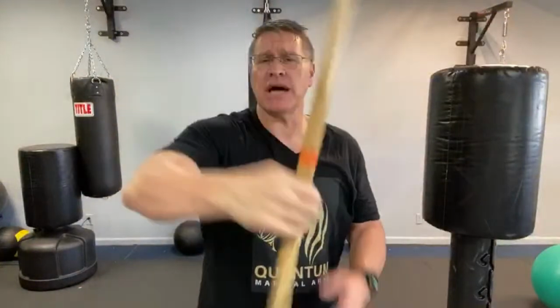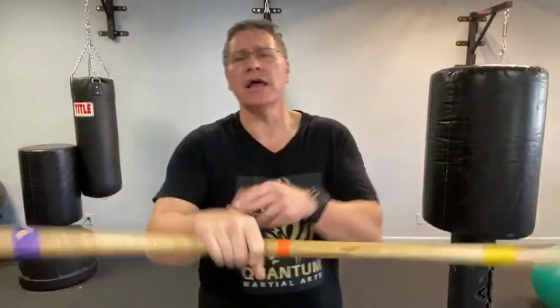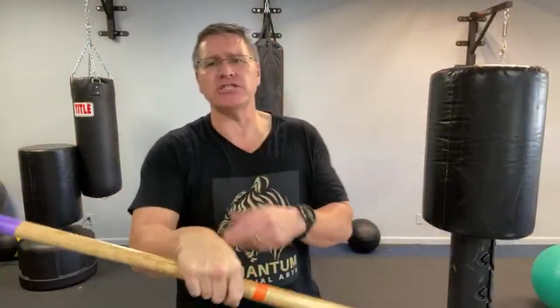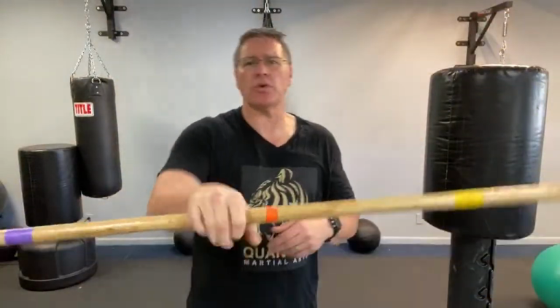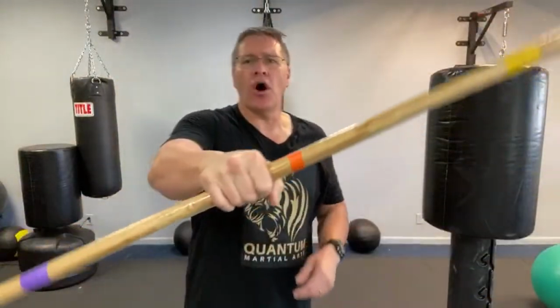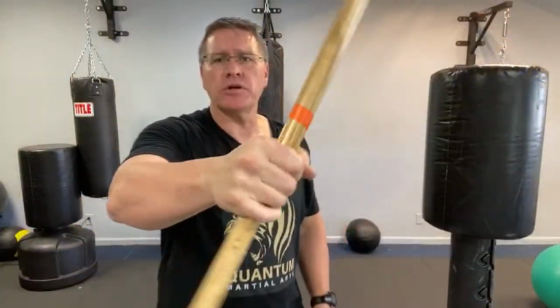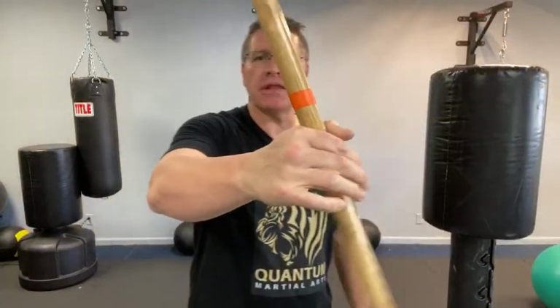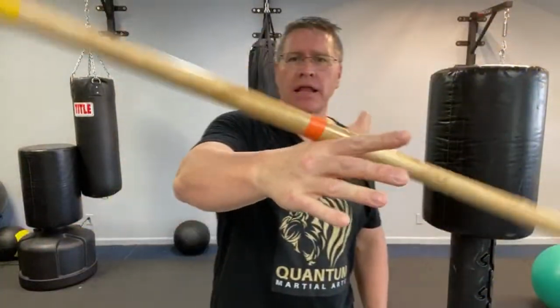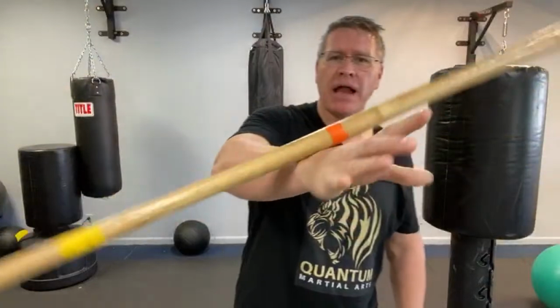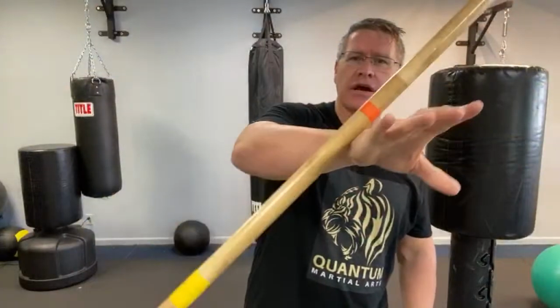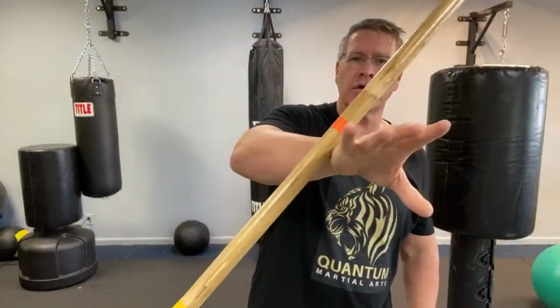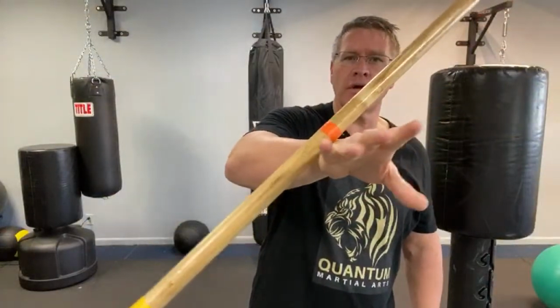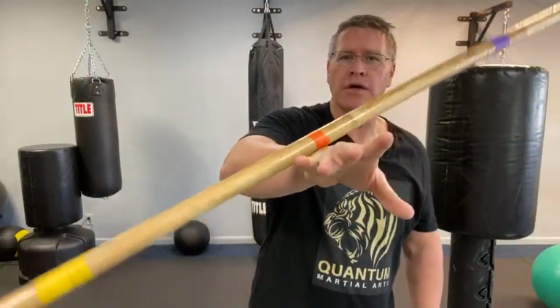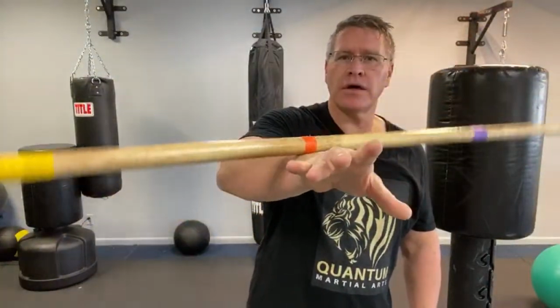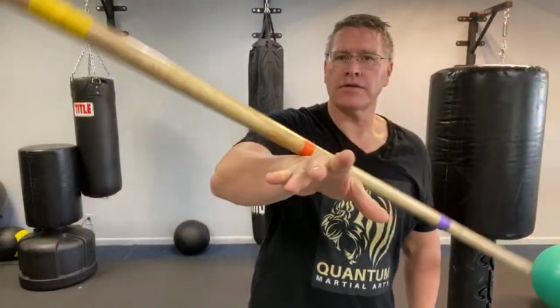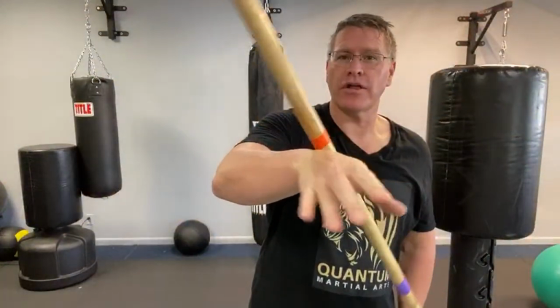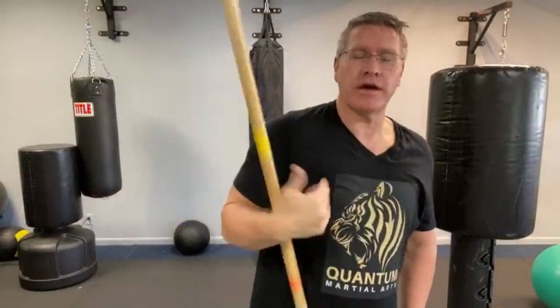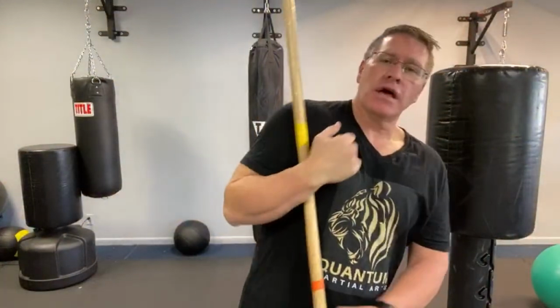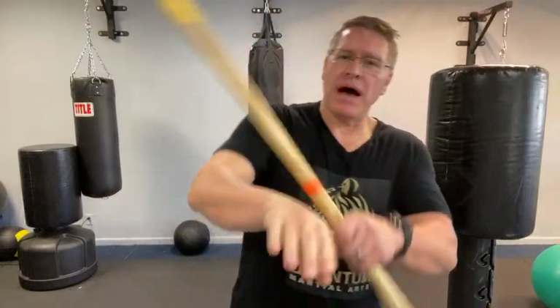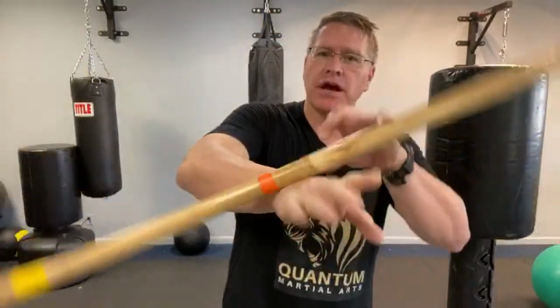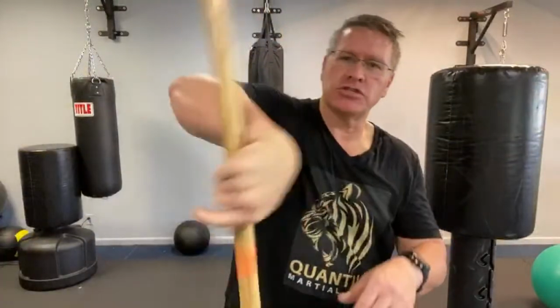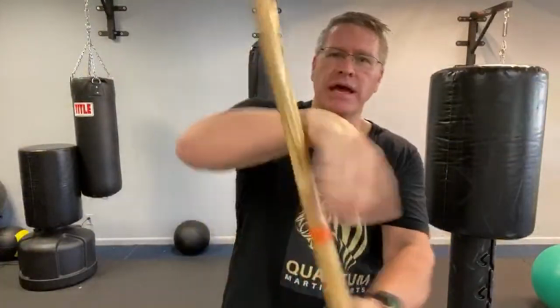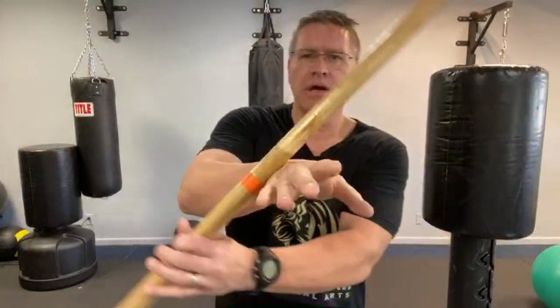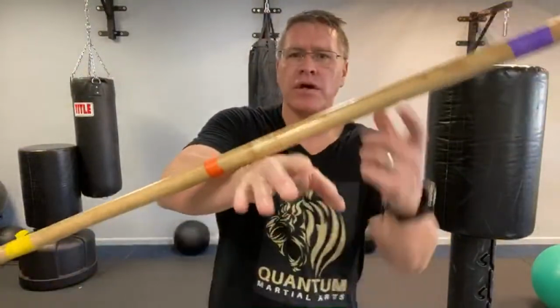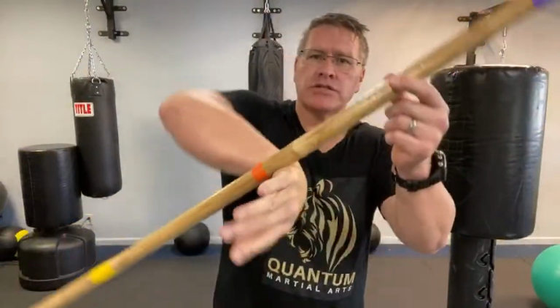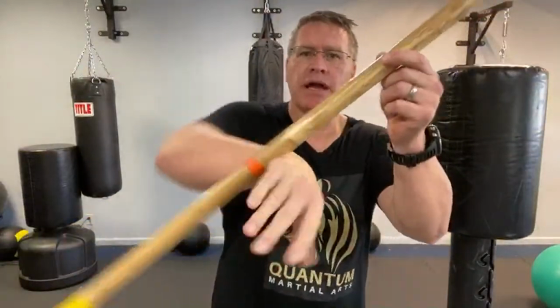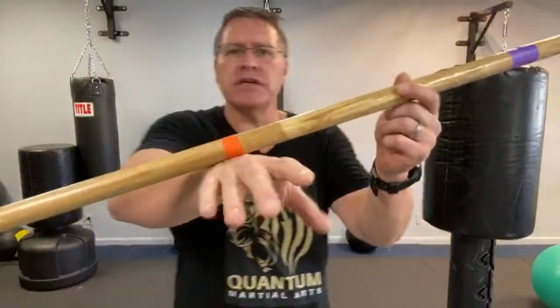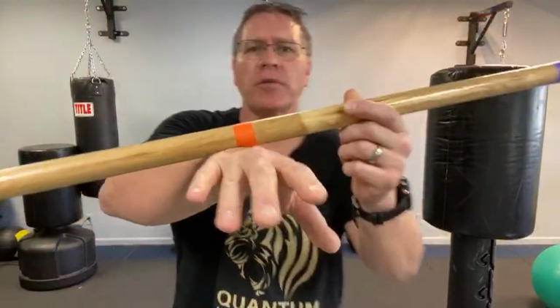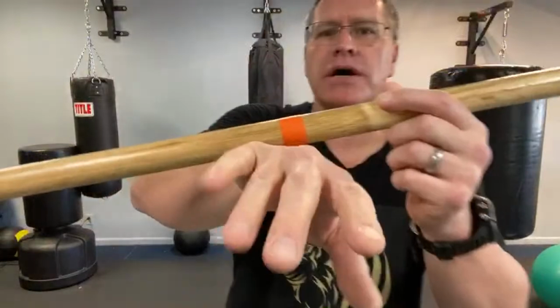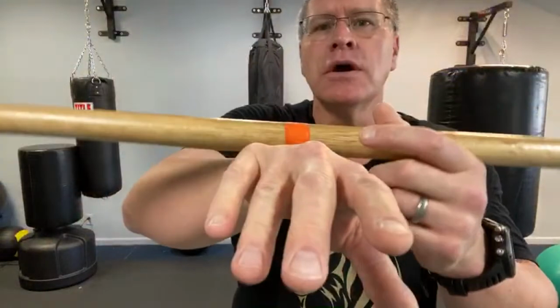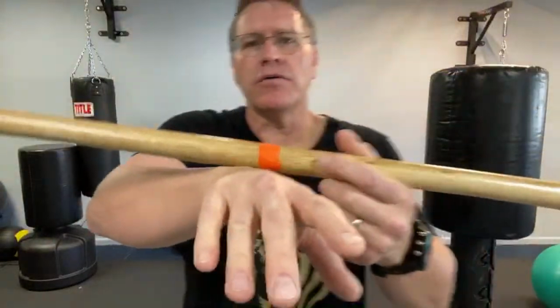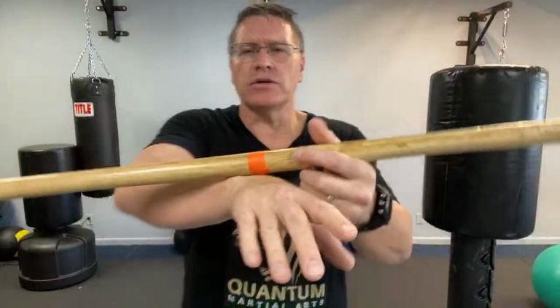Side to side — that's your wrist roll. All I'm doing is opening the hand, letting it balance there, and then turning my hand. From here I turn my hand — and this is the hard part.